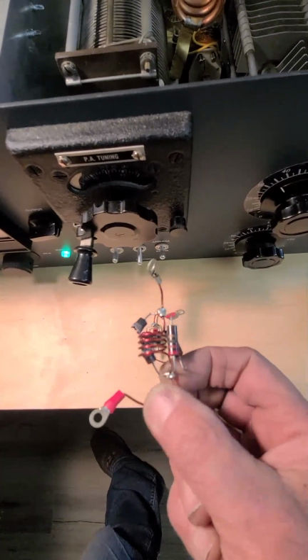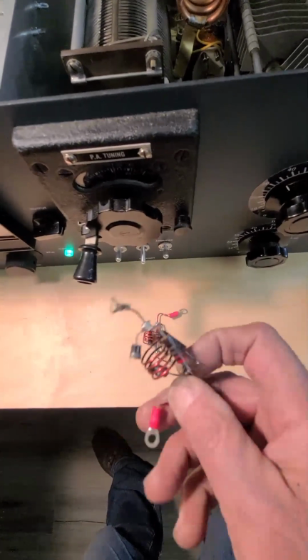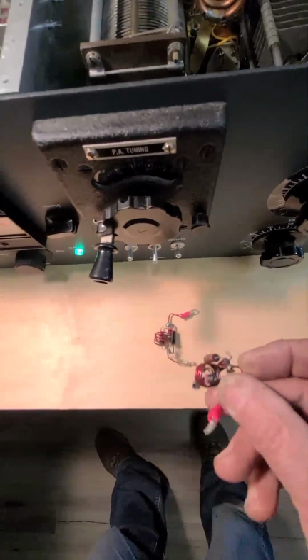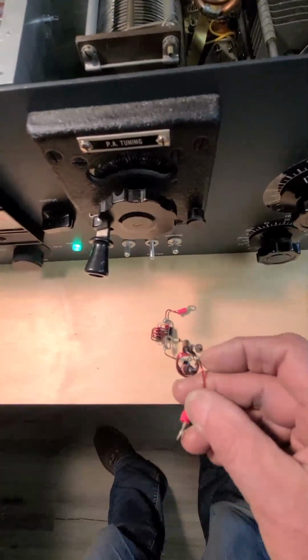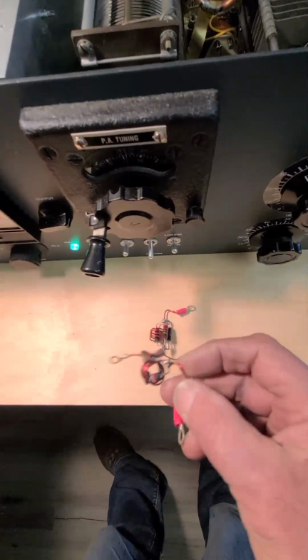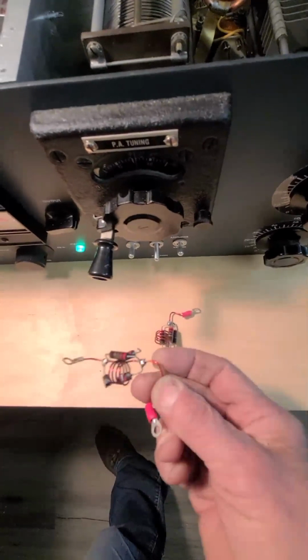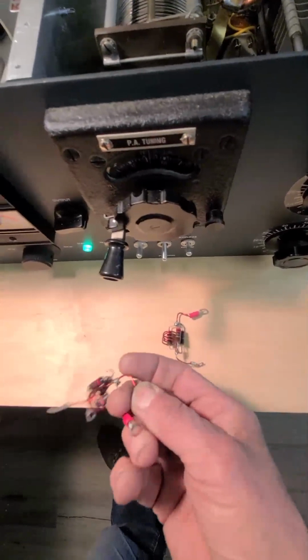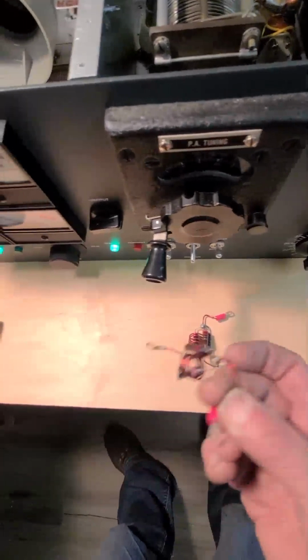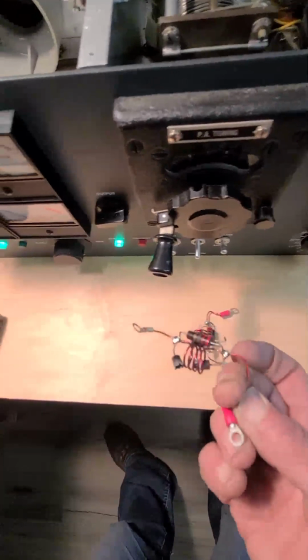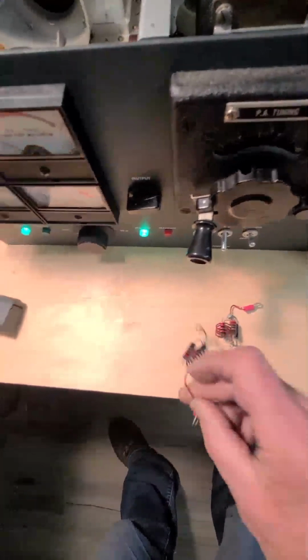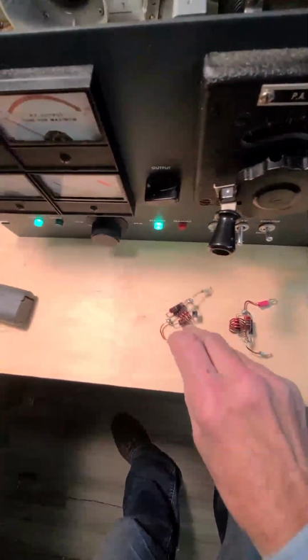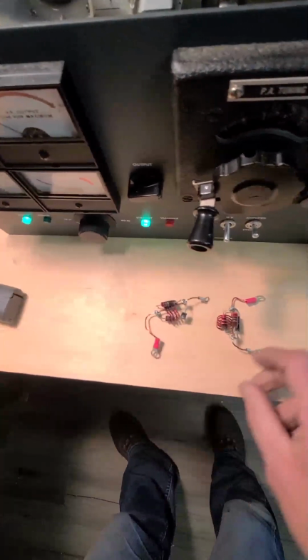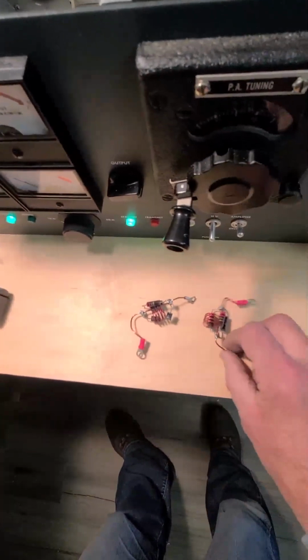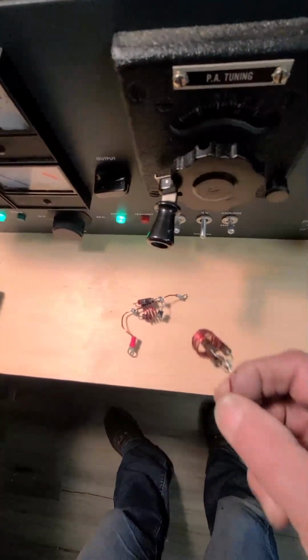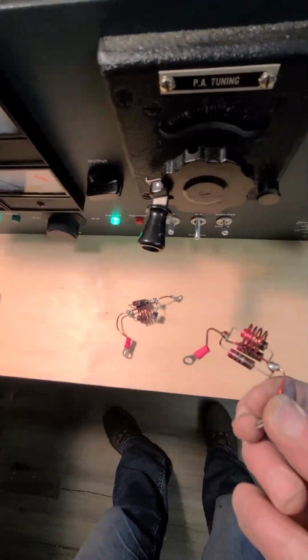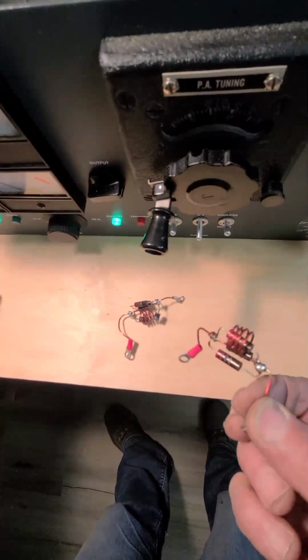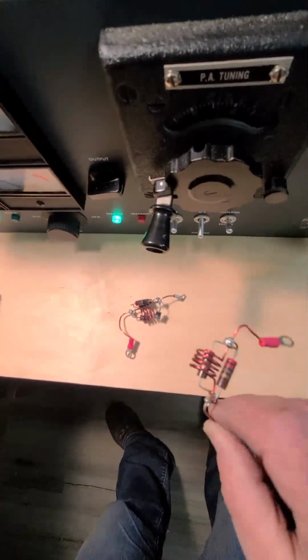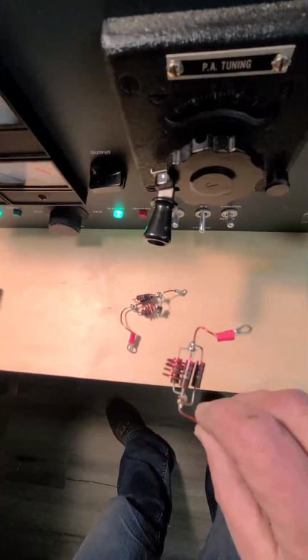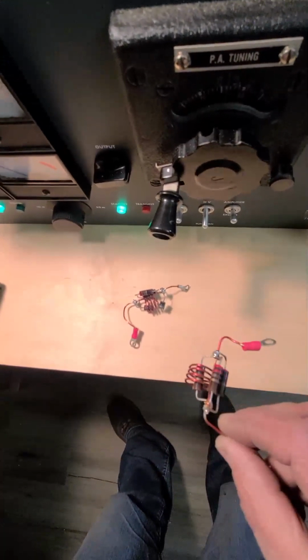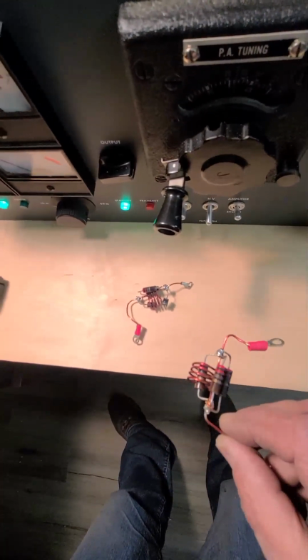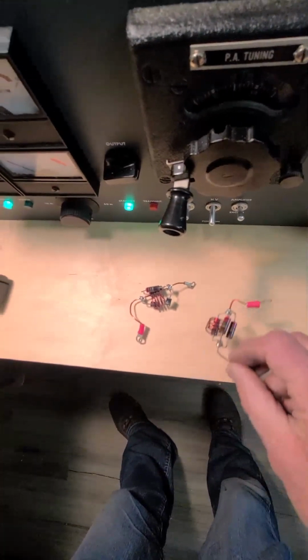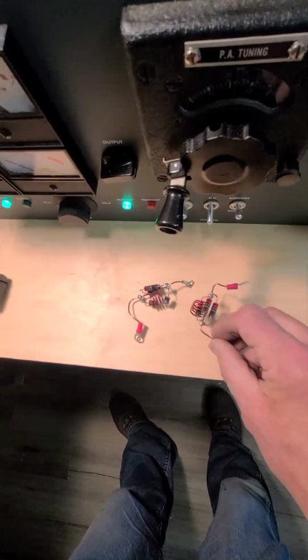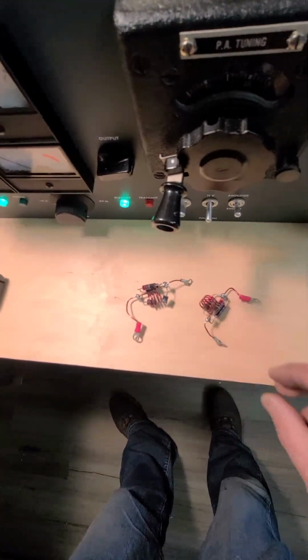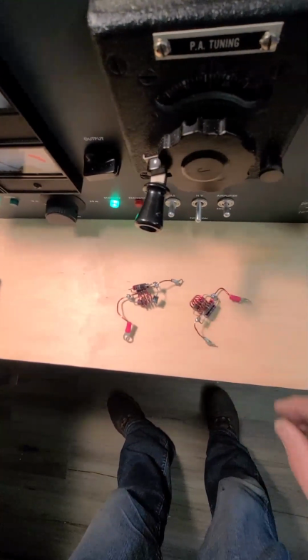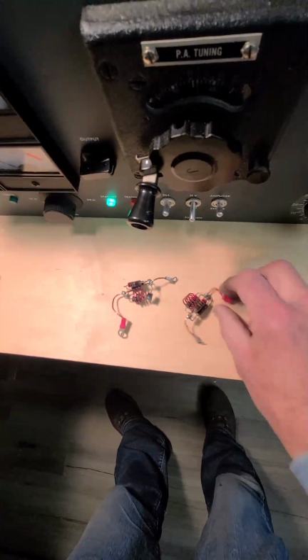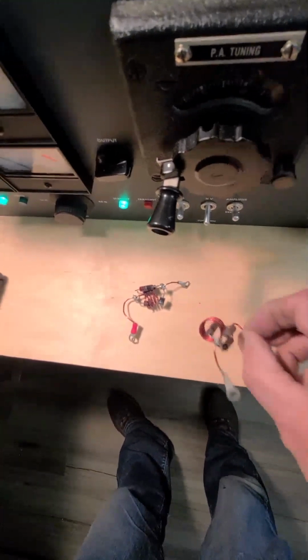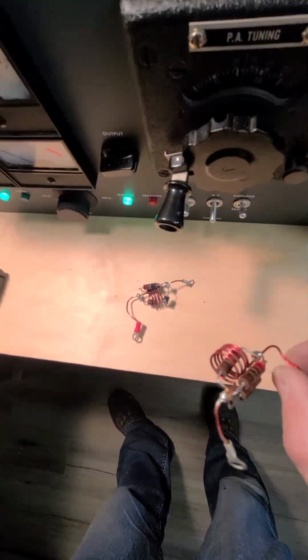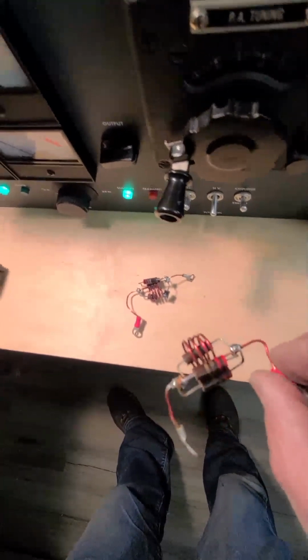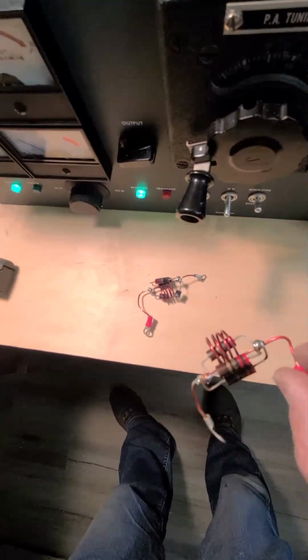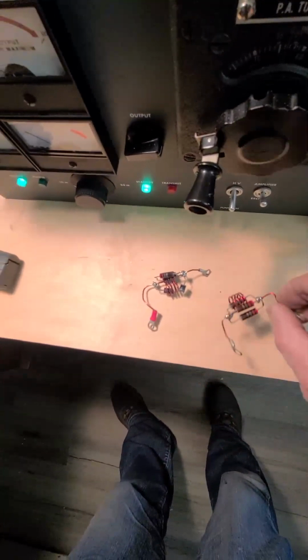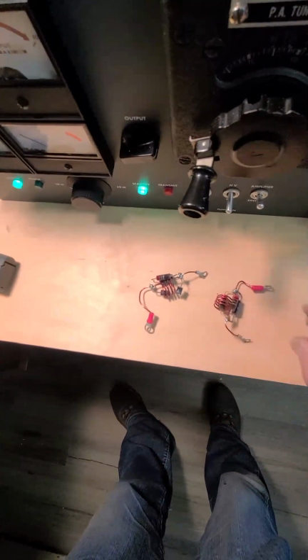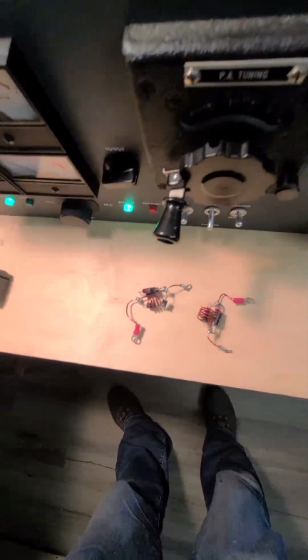I always had my doubts about these parasitic chokes that were in there — some little flimsy 18 gauge copper wire and three 220 ohm resistors.